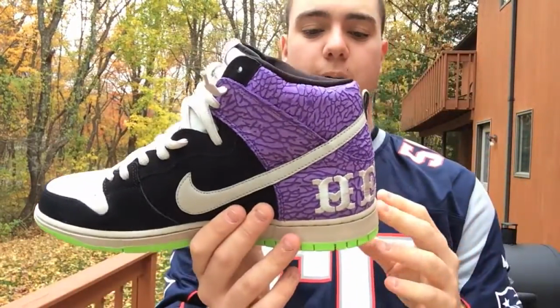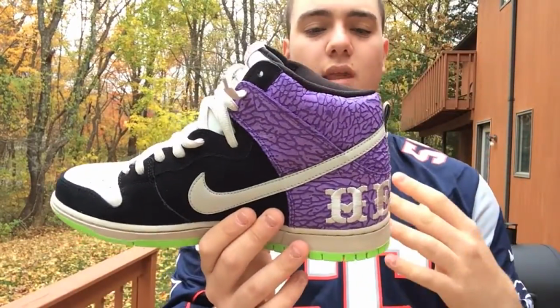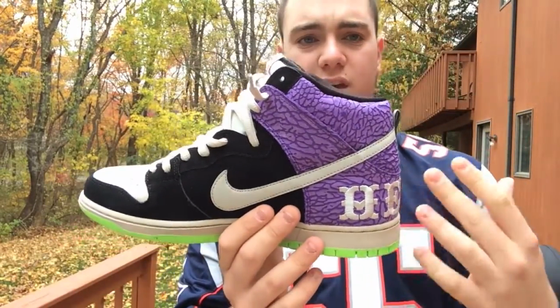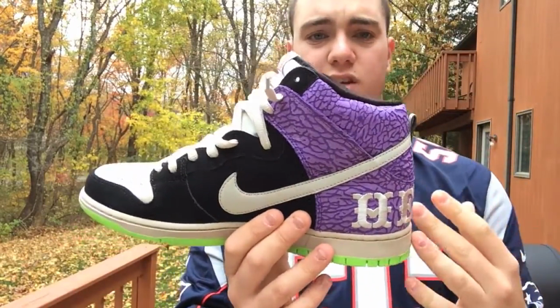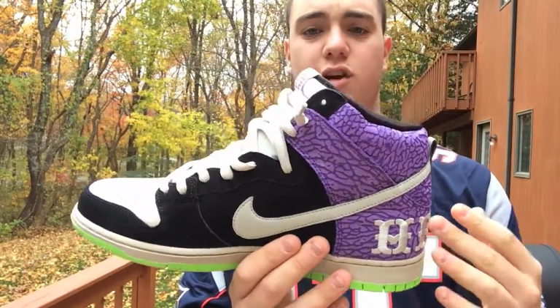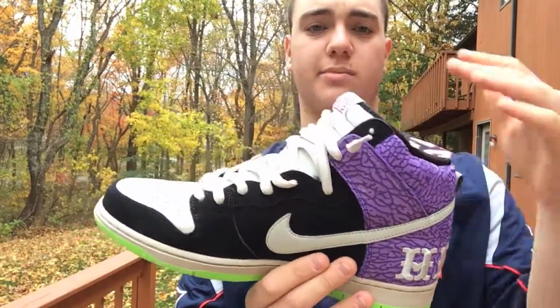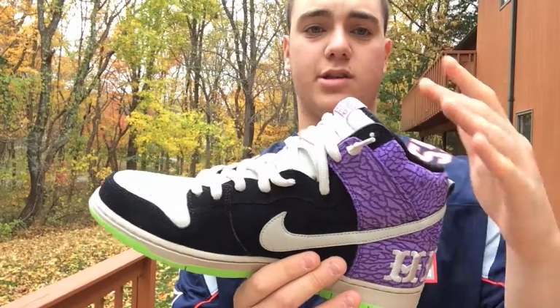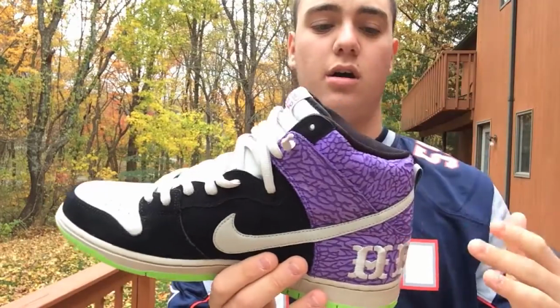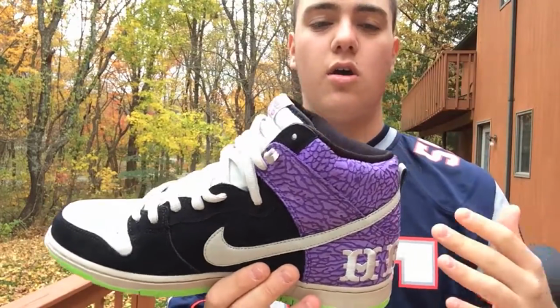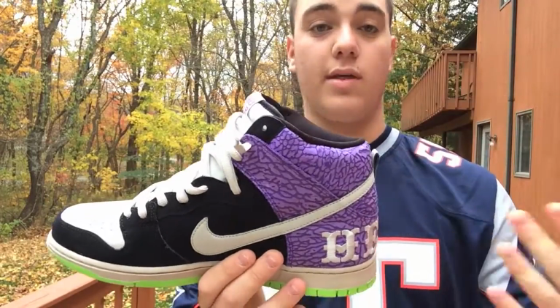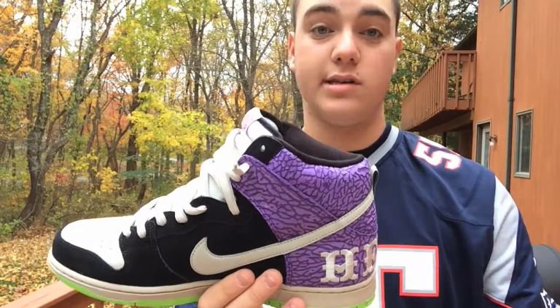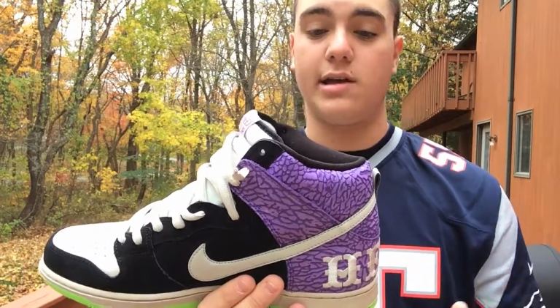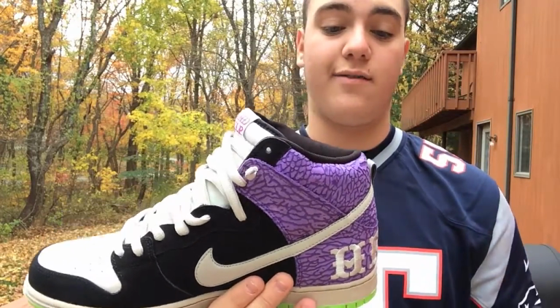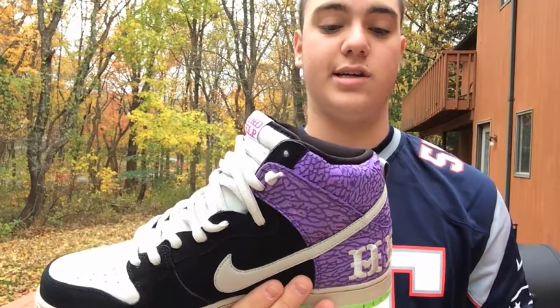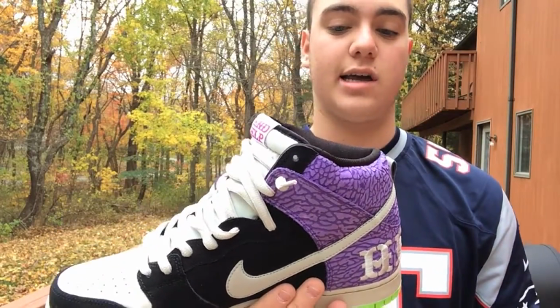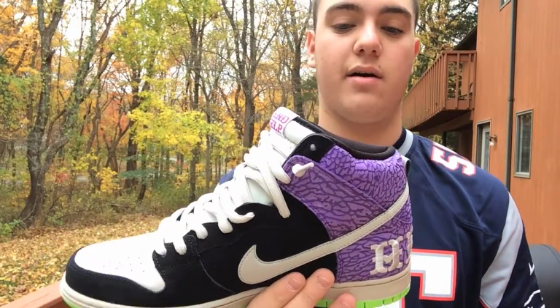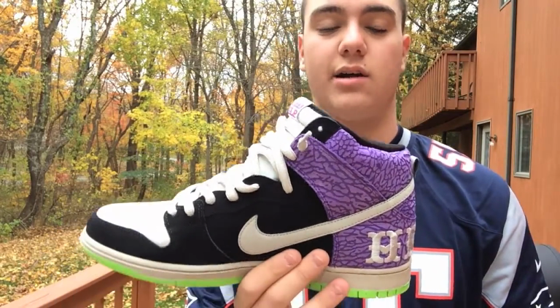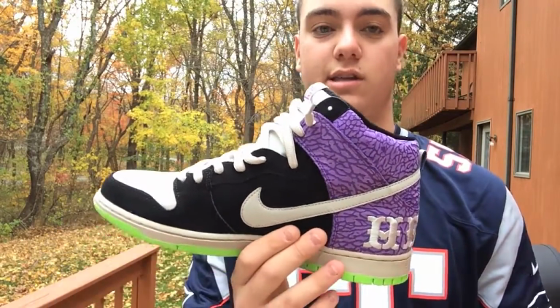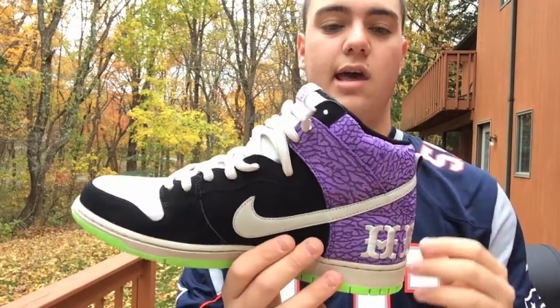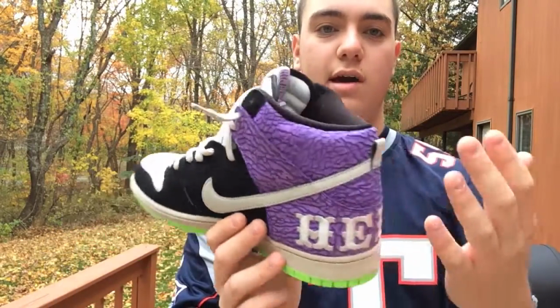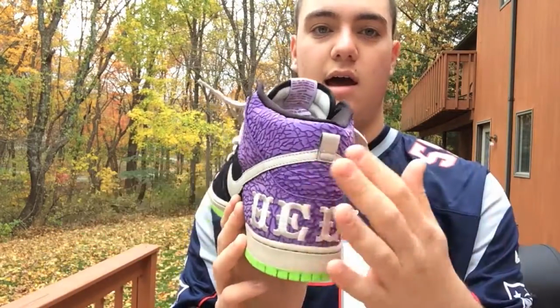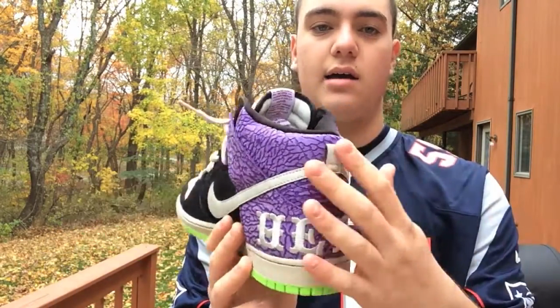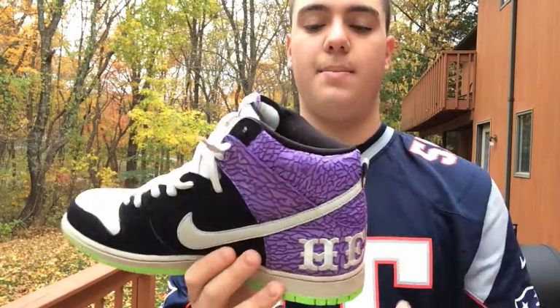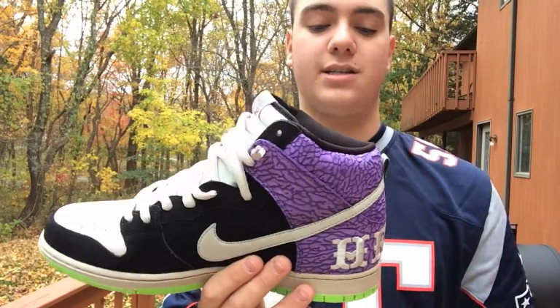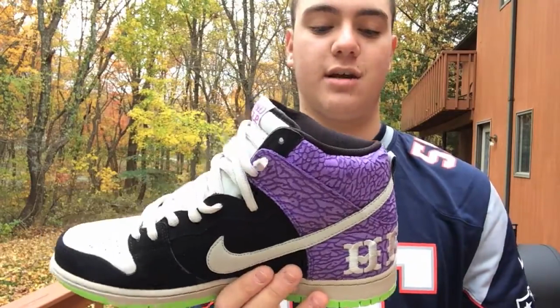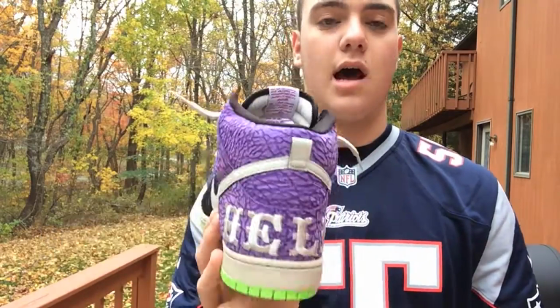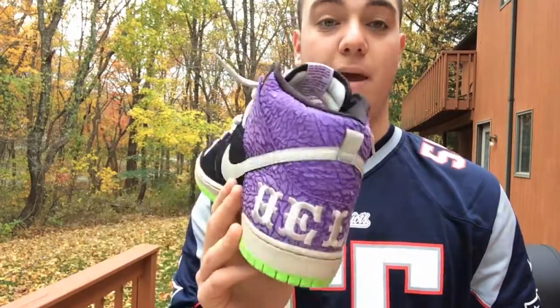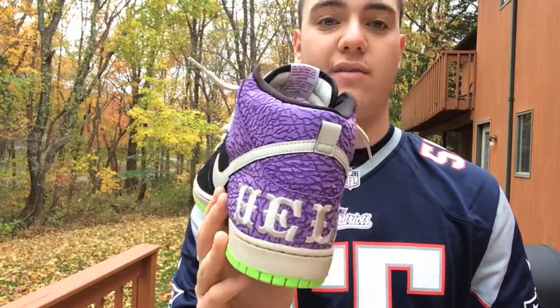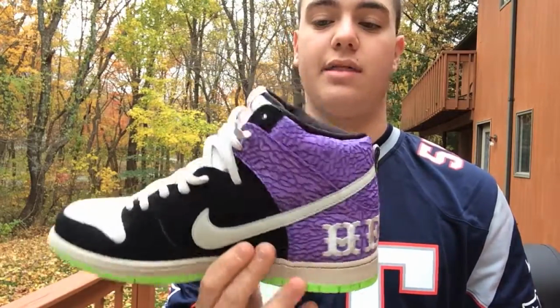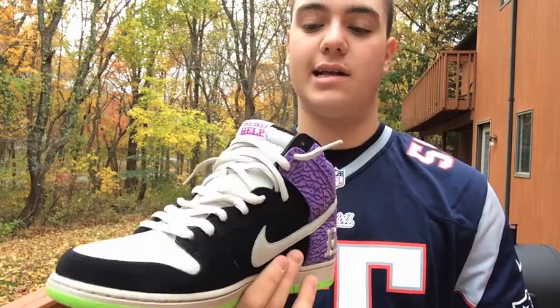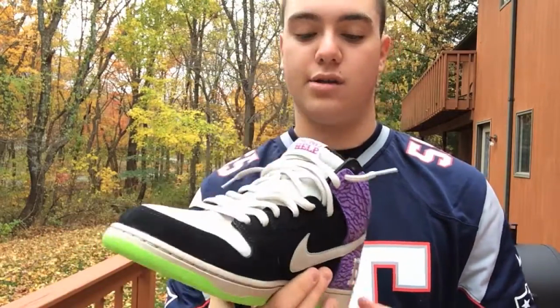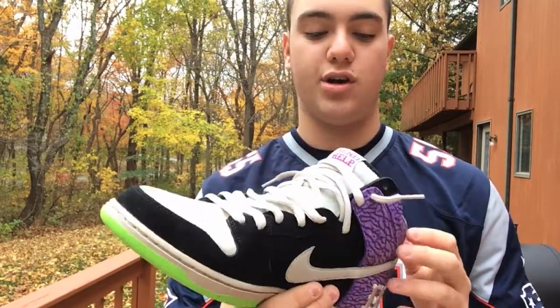I really love when they put stitching on shoes like that — whether it's heel stitching, something on the tongue, or like on the FTCs that came out recently with the back stitching. I'm a big fan; I think it adds a lot to the shoe.